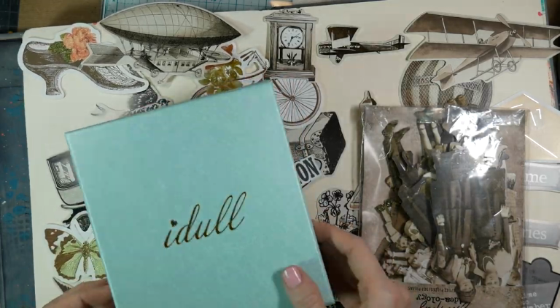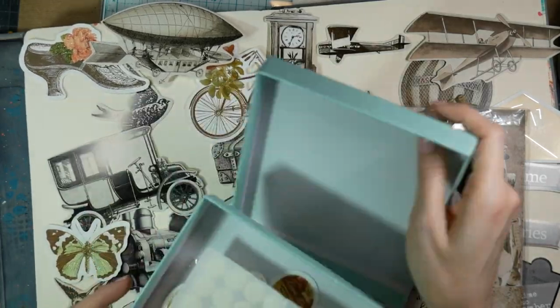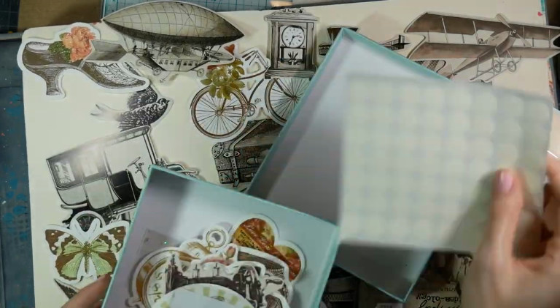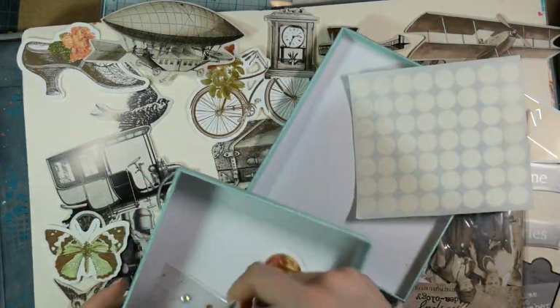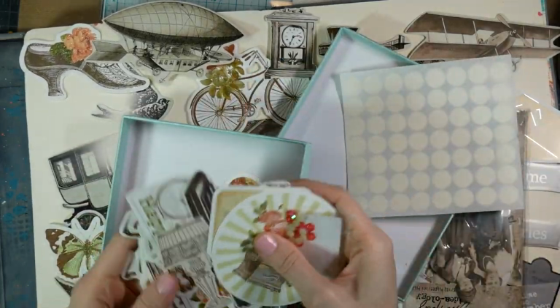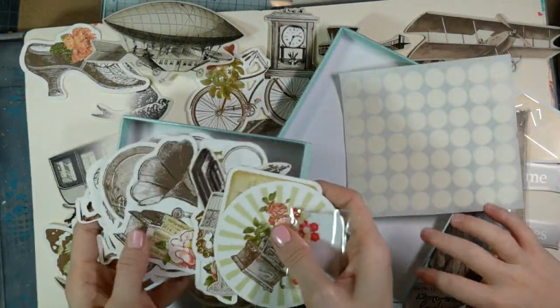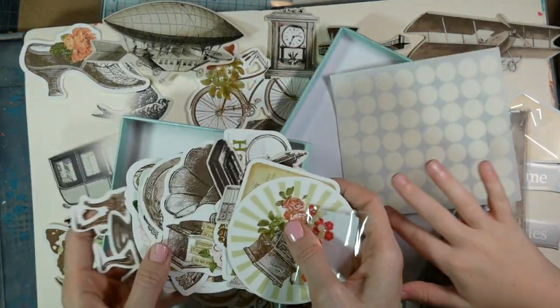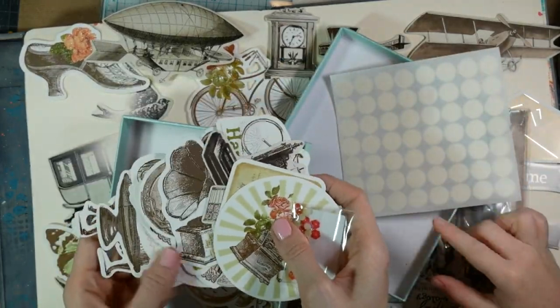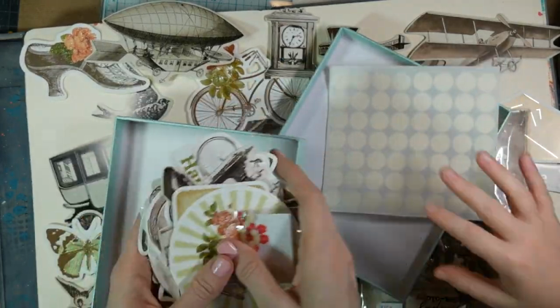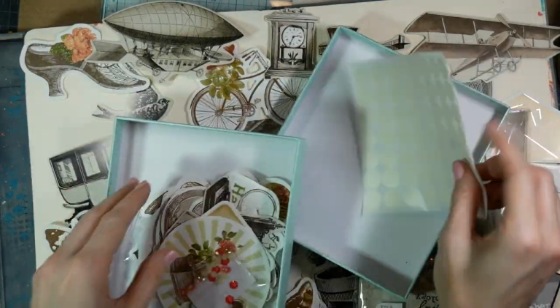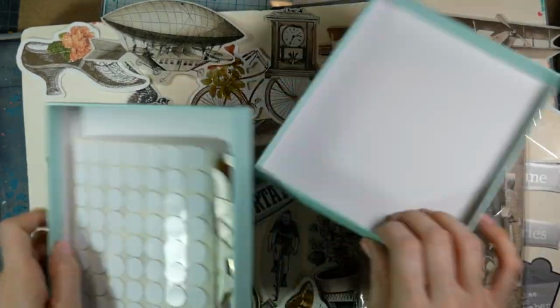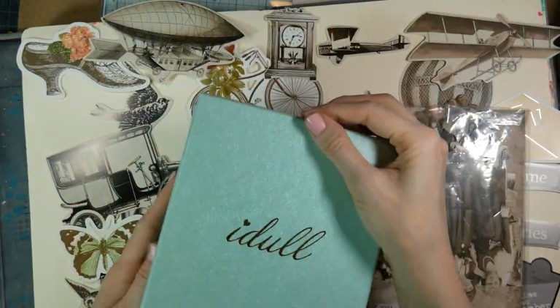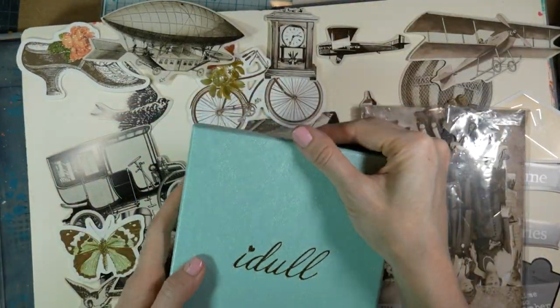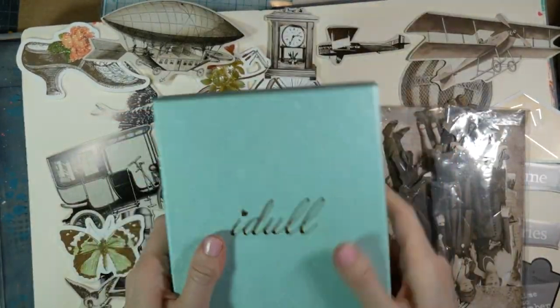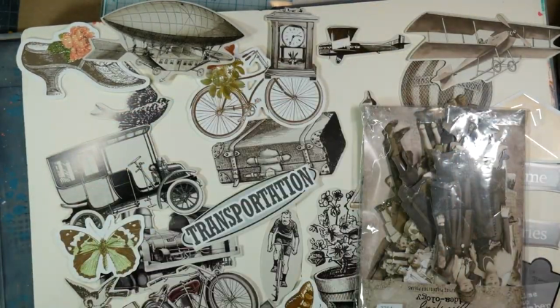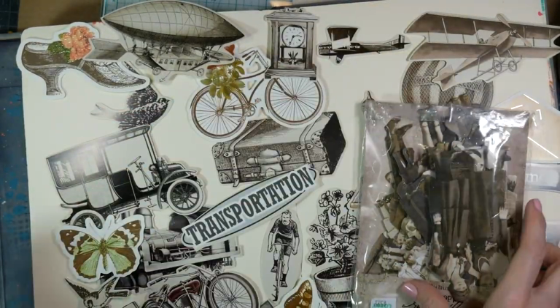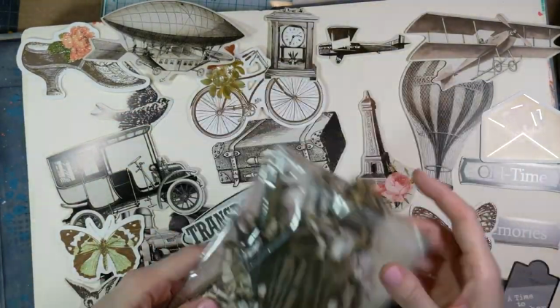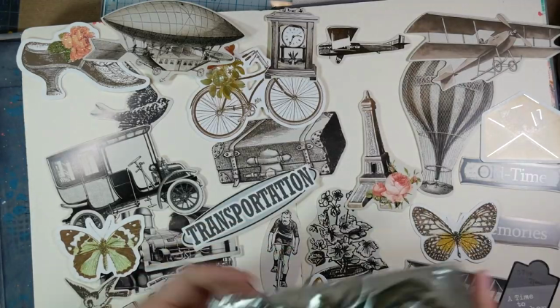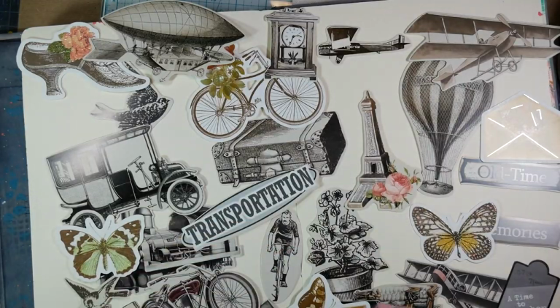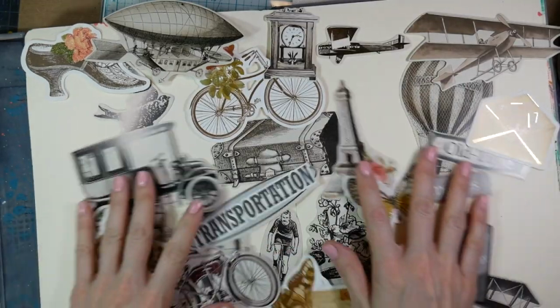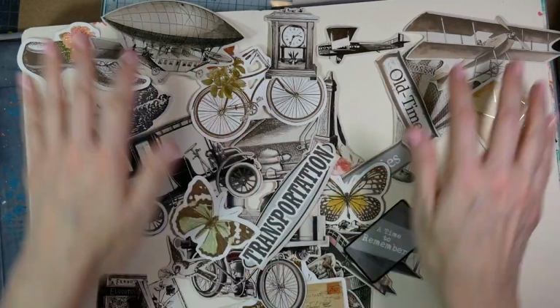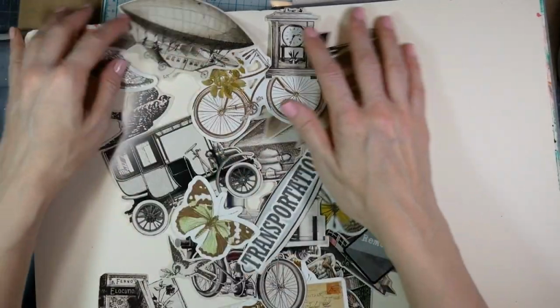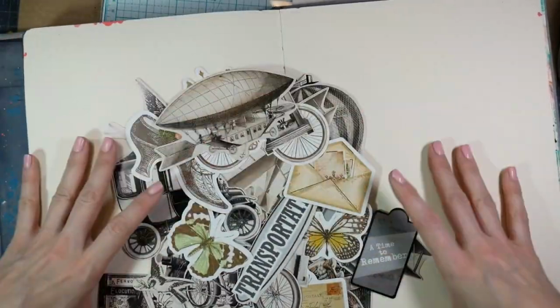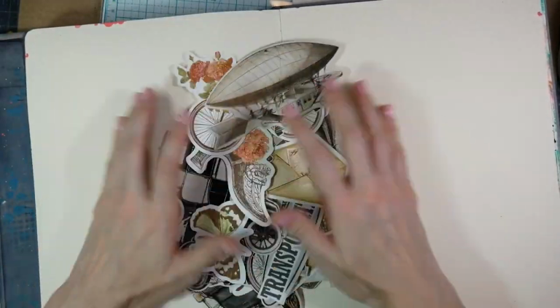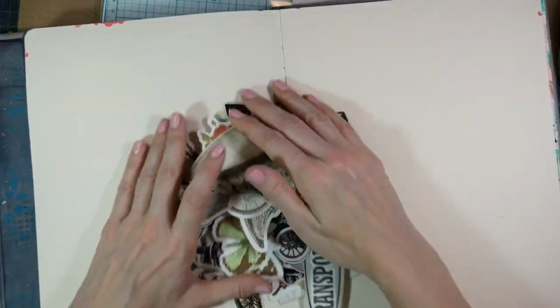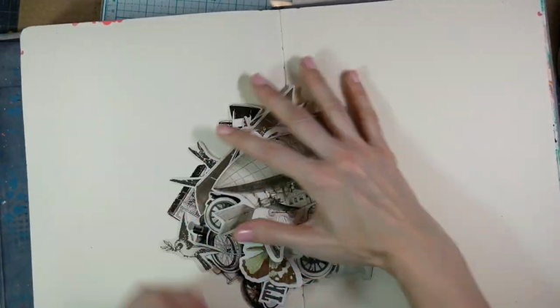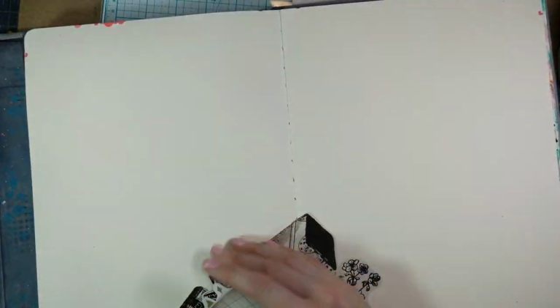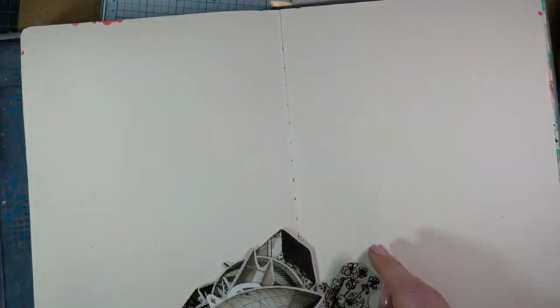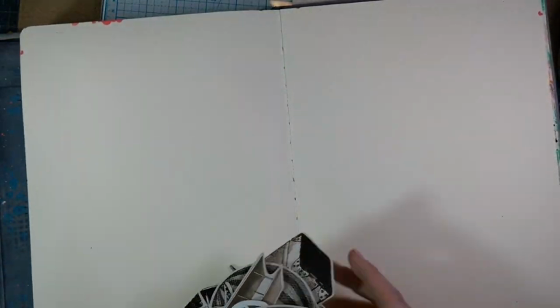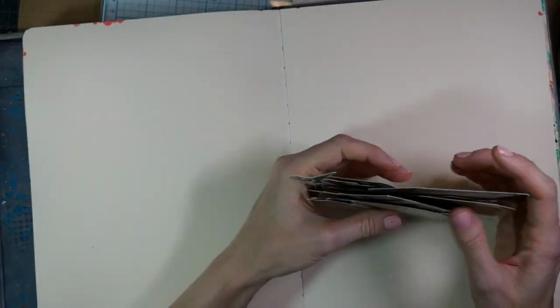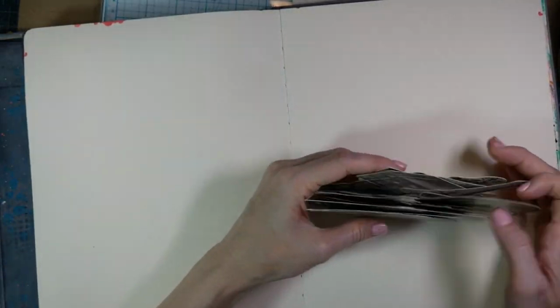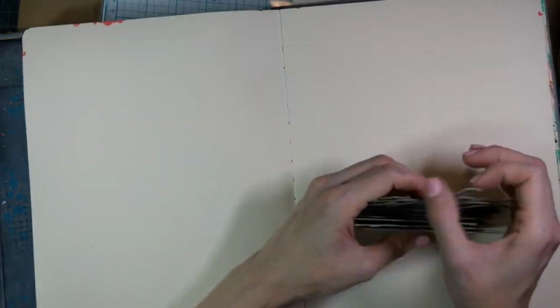Hey everyone, this is Christine from Left Side Art. I have a new art journal layout for you today. This is part of my art journal for beginner series.